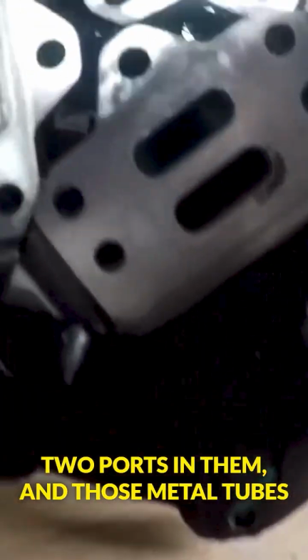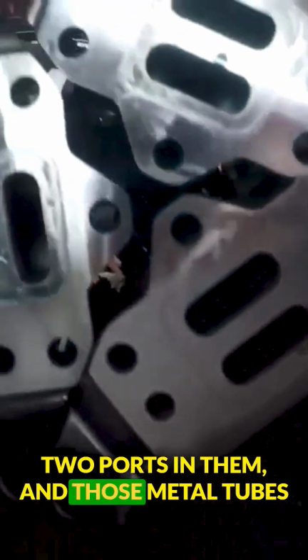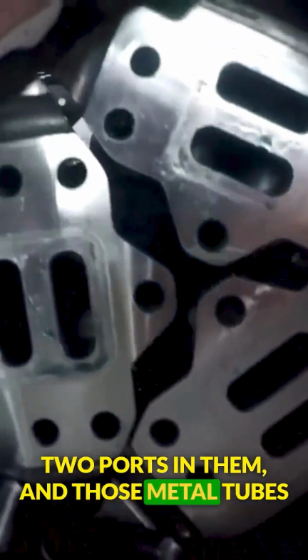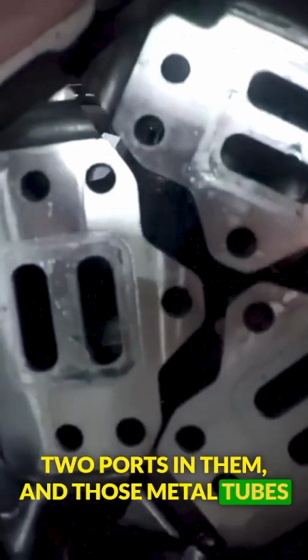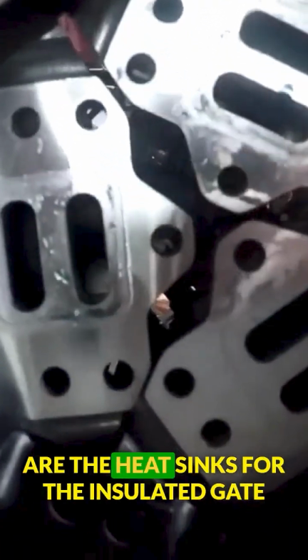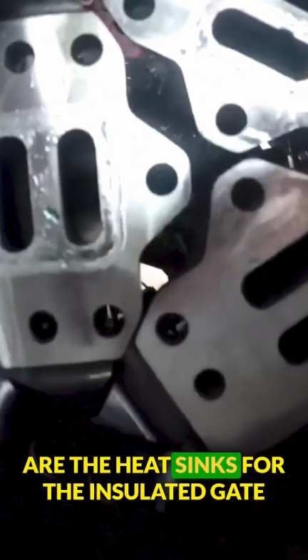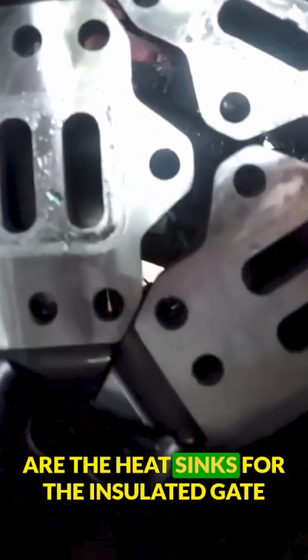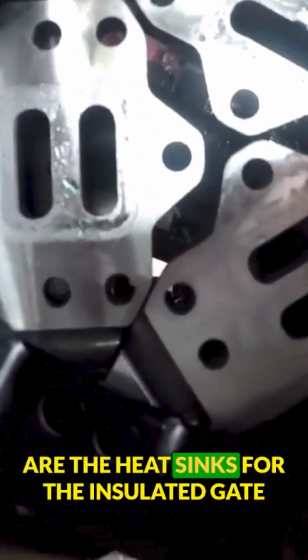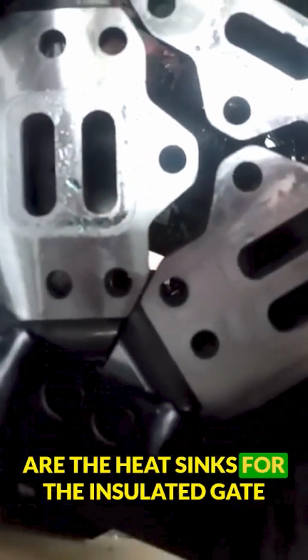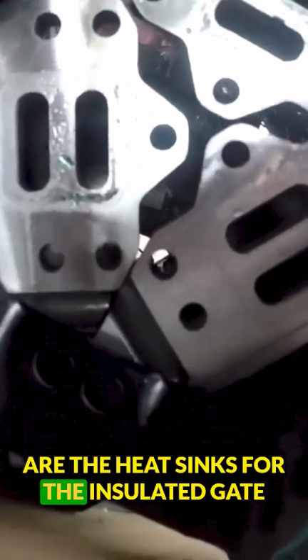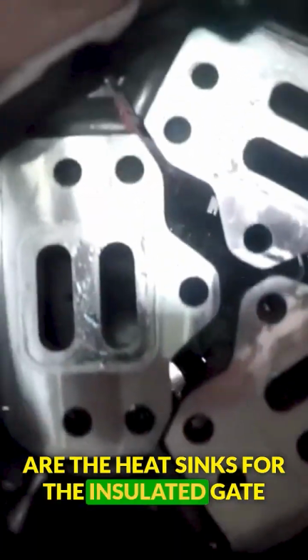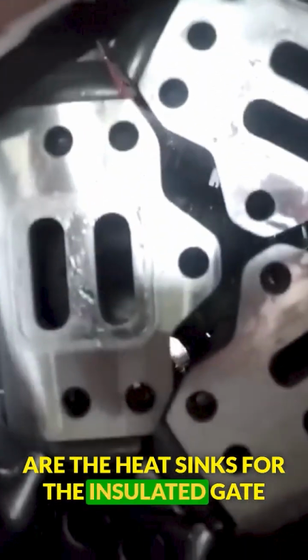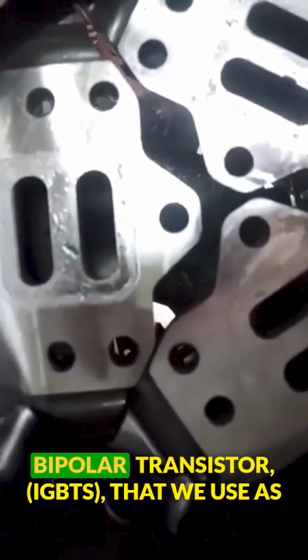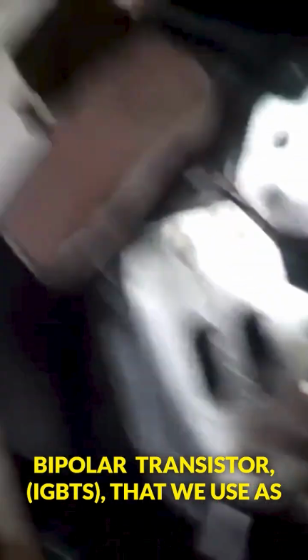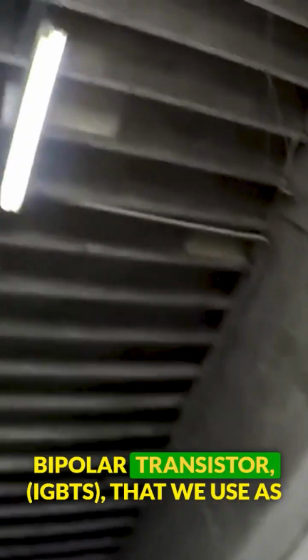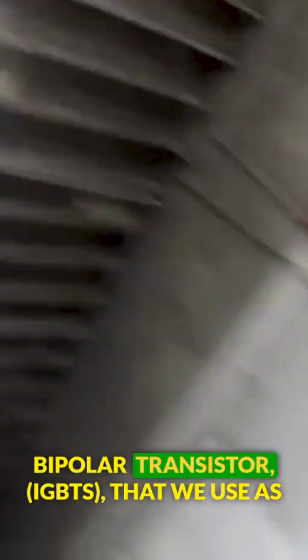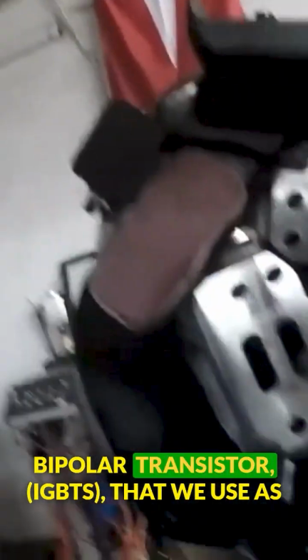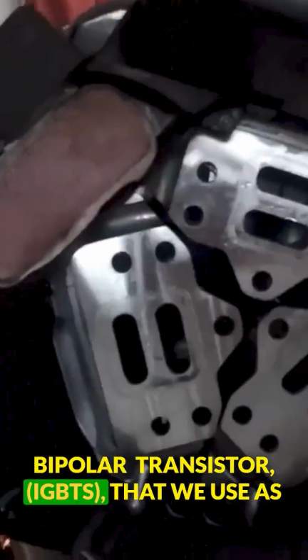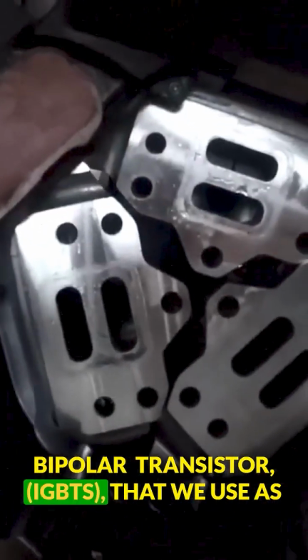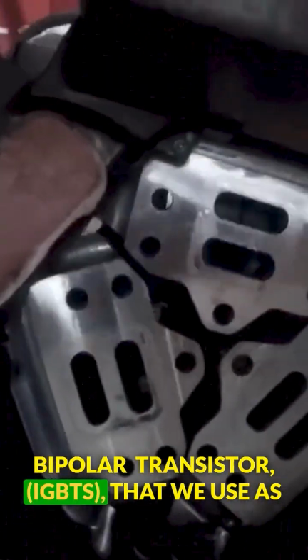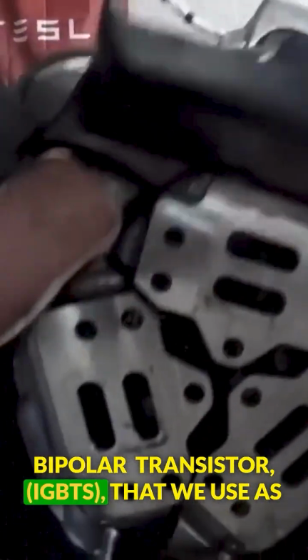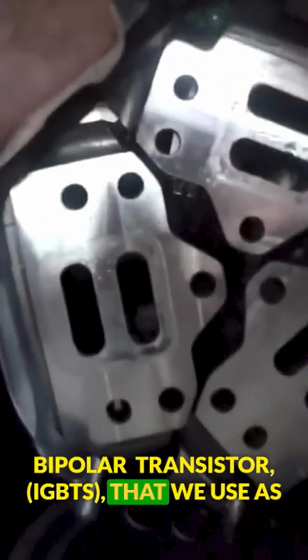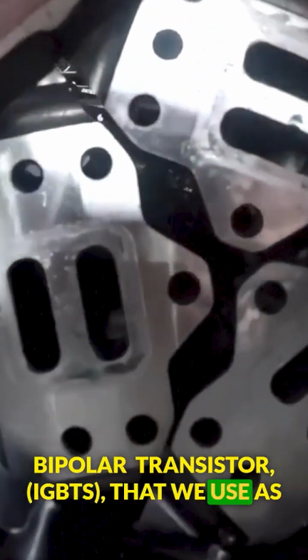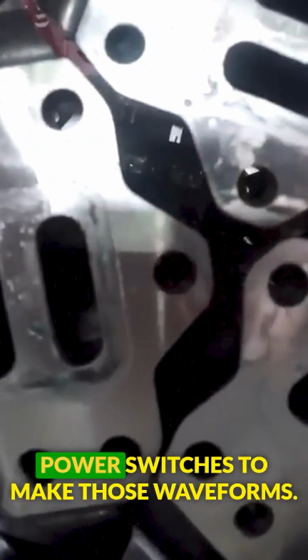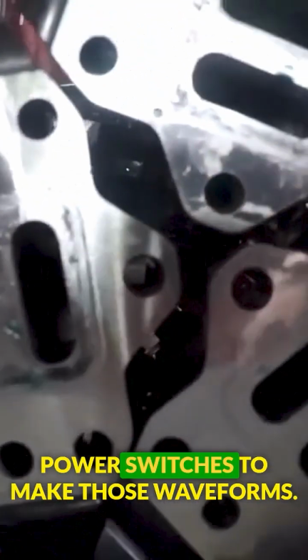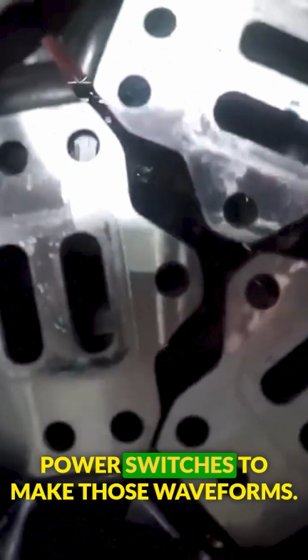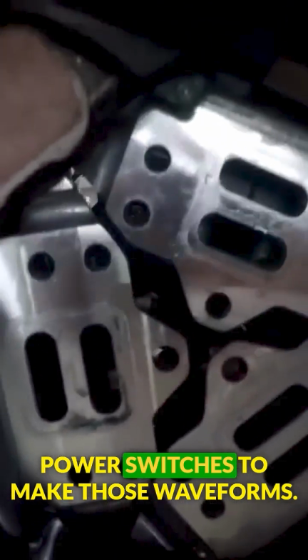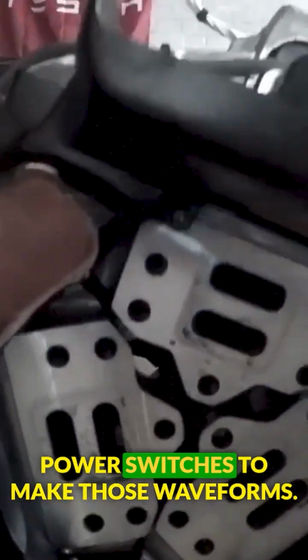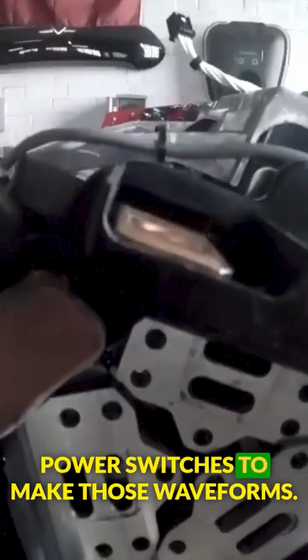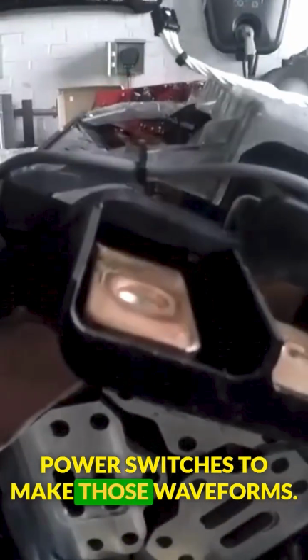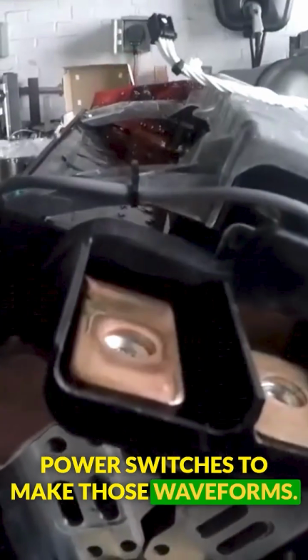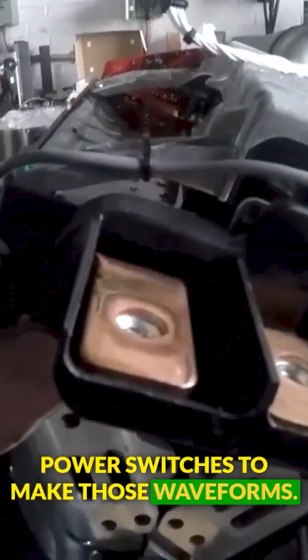Those metal tubes are the heat sinks for the insulated gate bipolar transistors, IGBTs, that we use as power switches to make those waveforms.